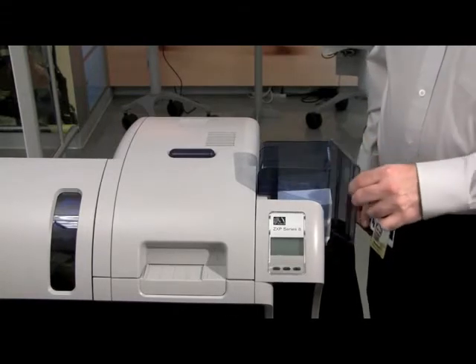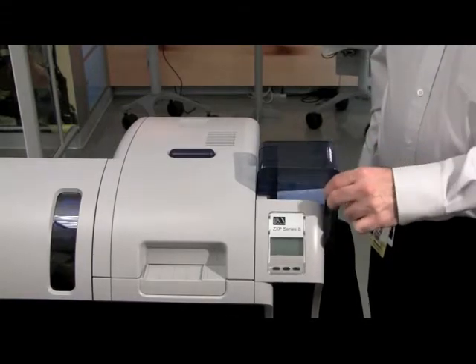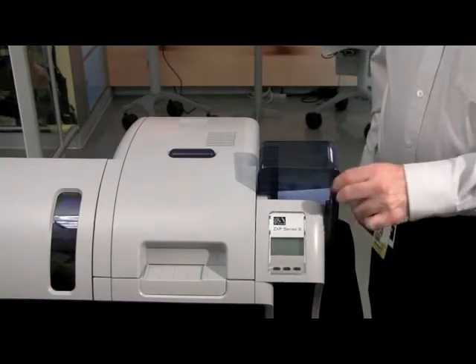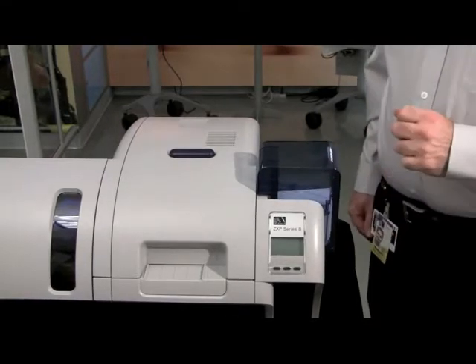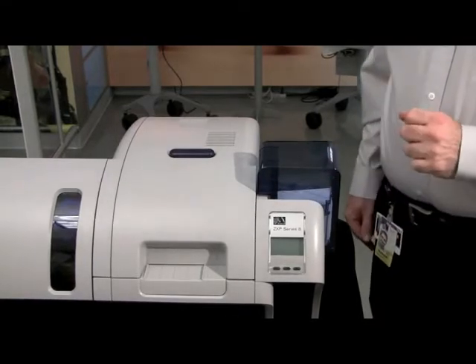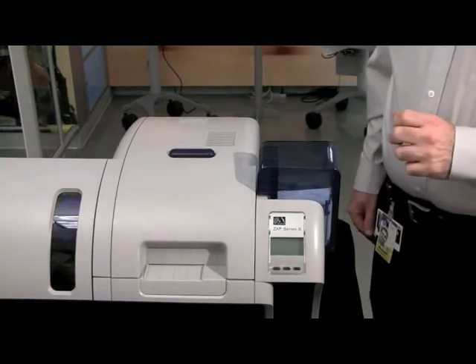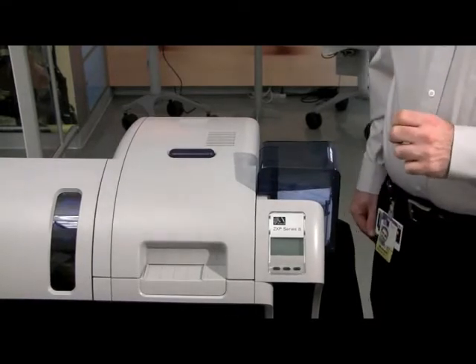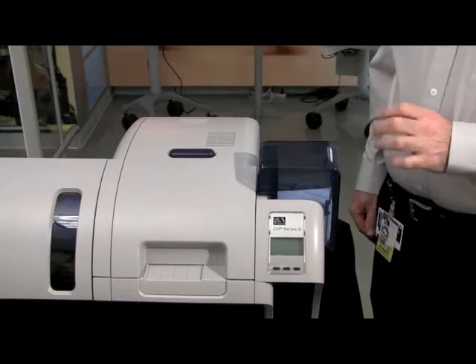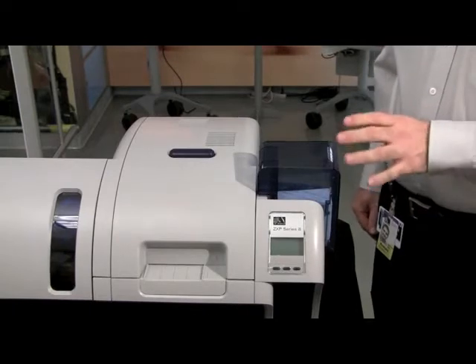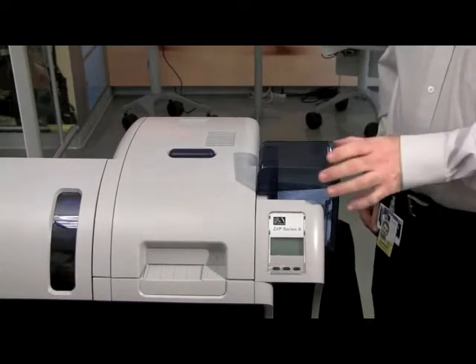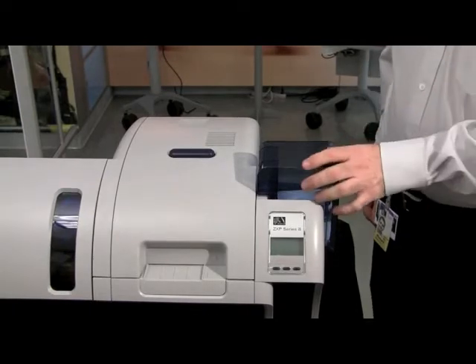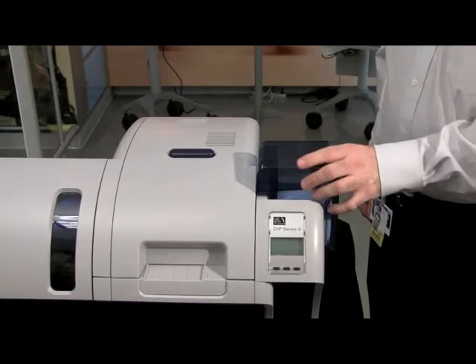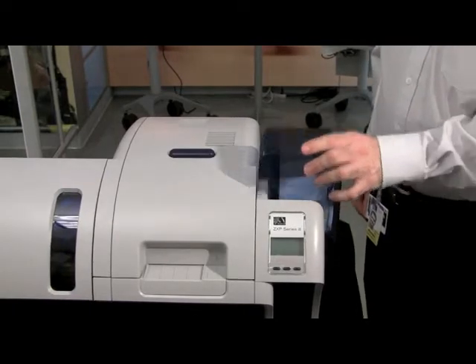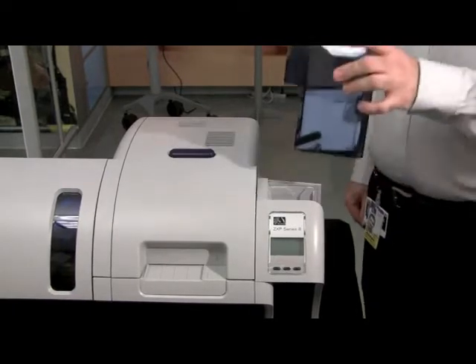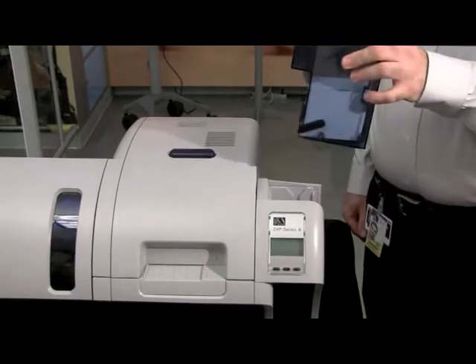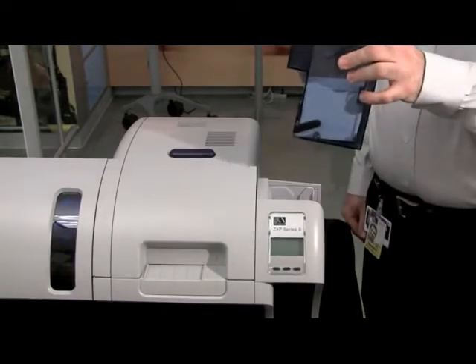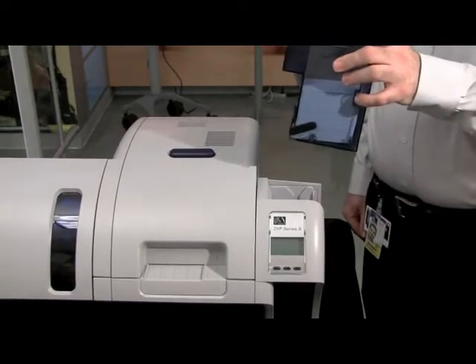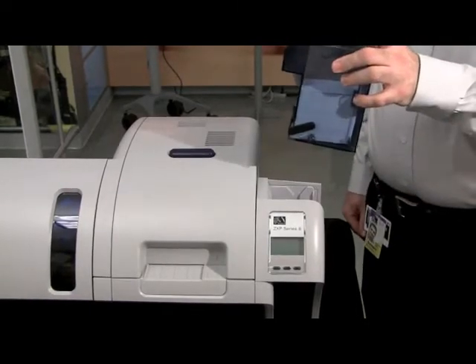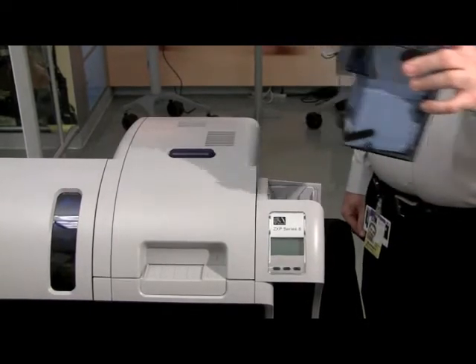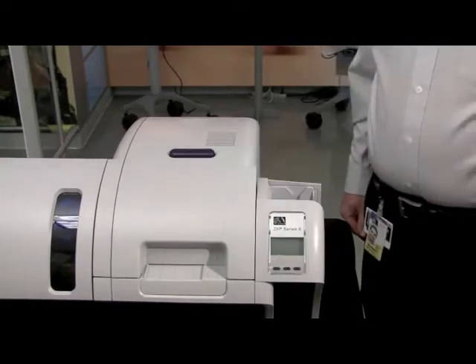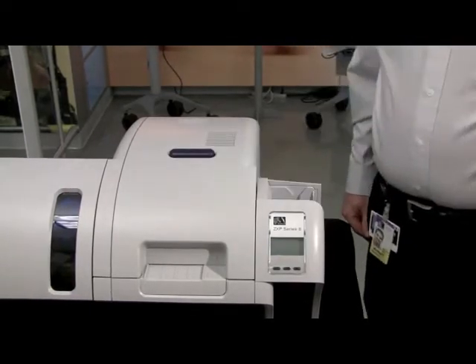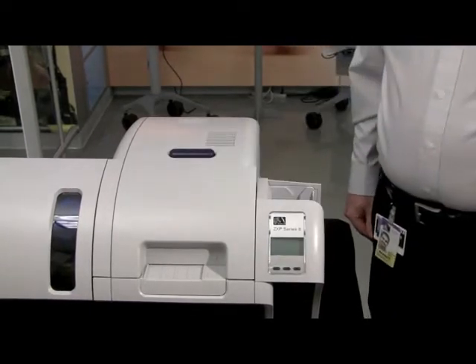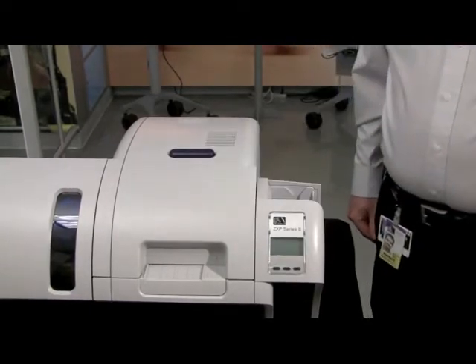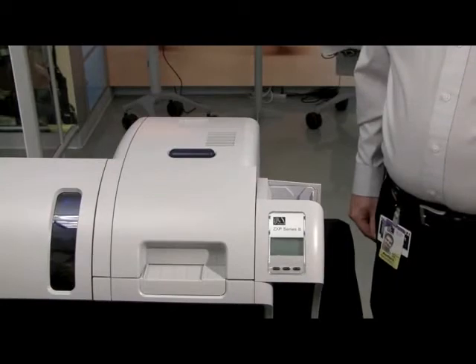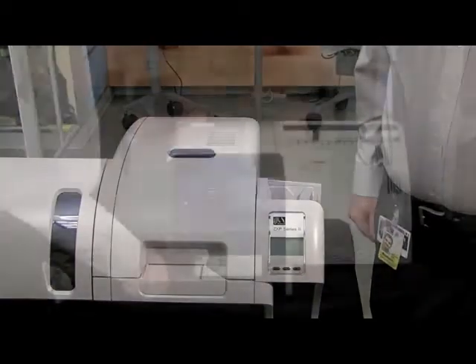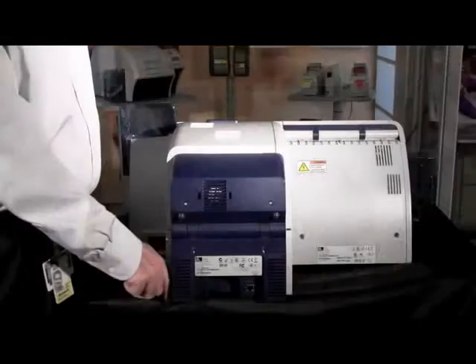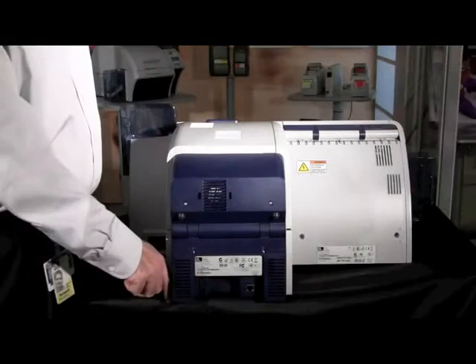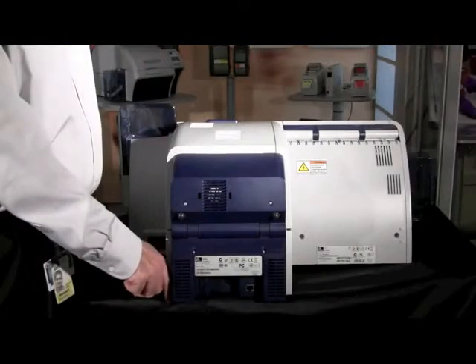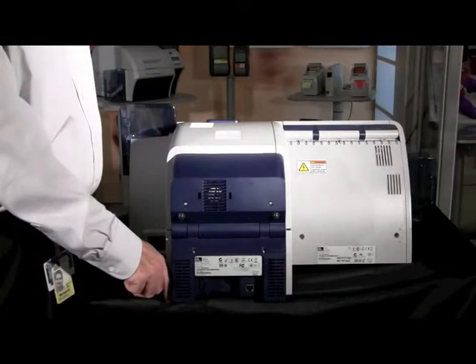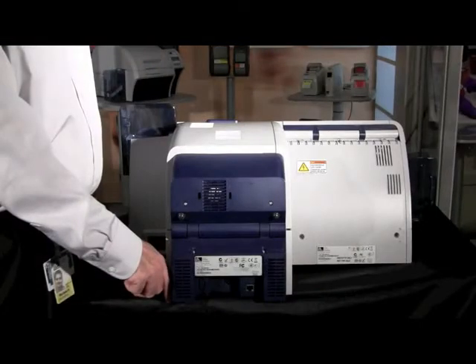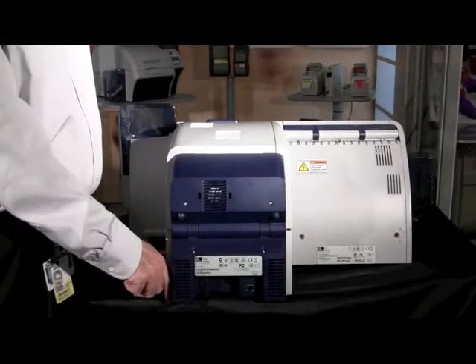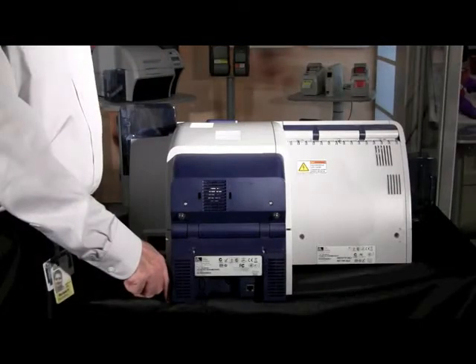Also, at the end of the day, if you wish to secure your cards, you can easily remove your hopper and secure it in another location. We will now connect your ZXP Series 8 printer to a communication source — a PC.